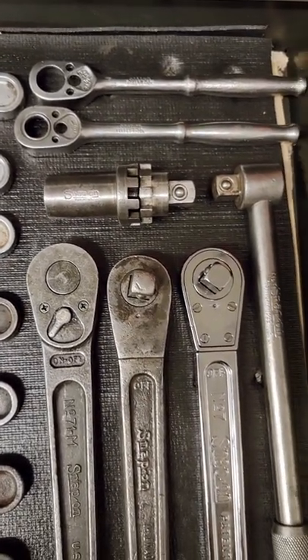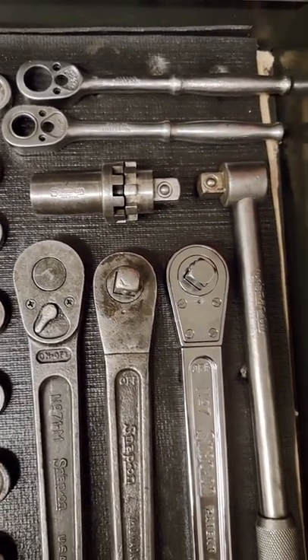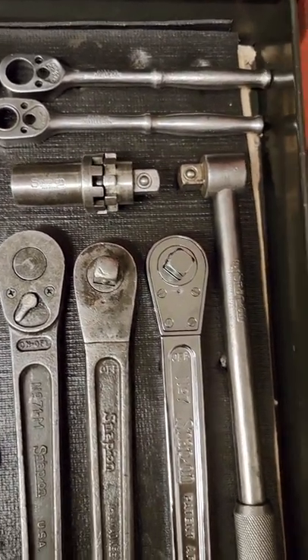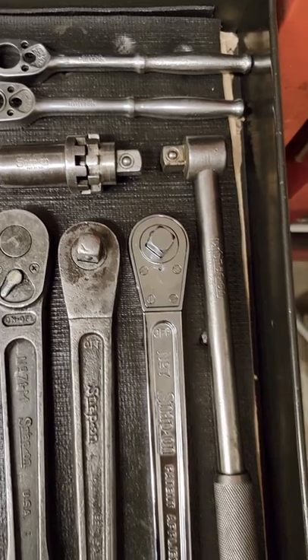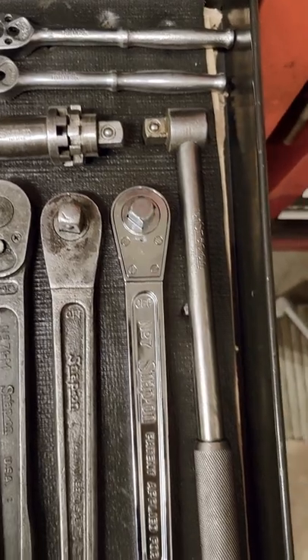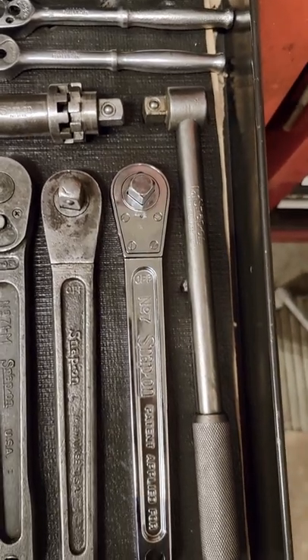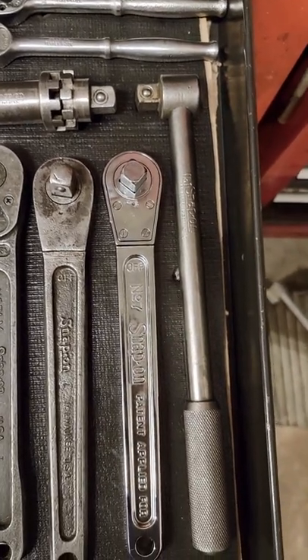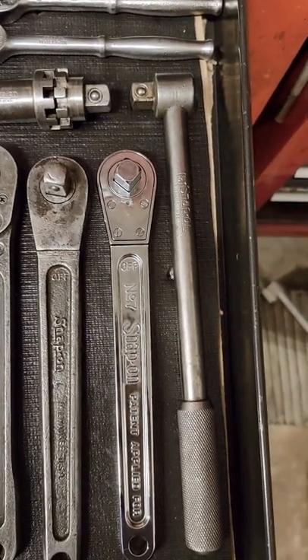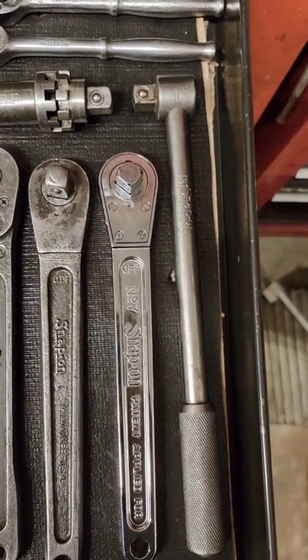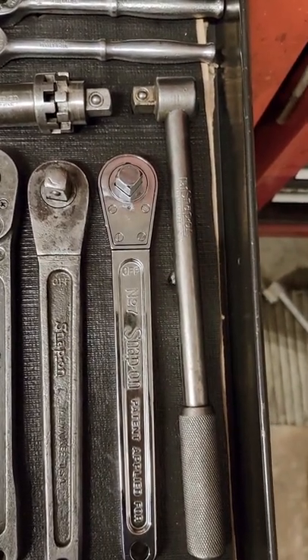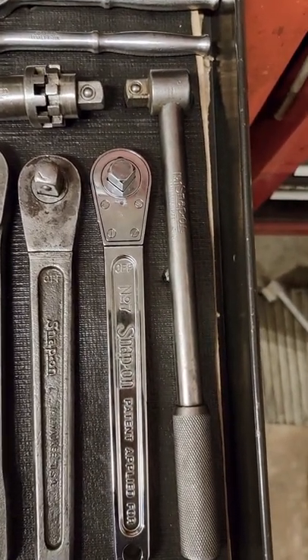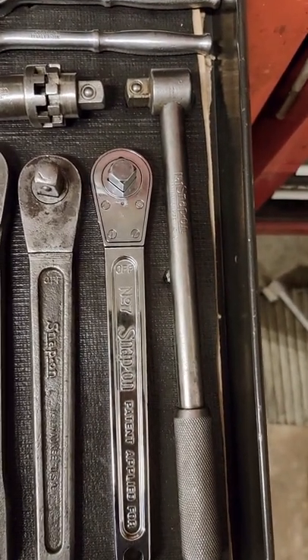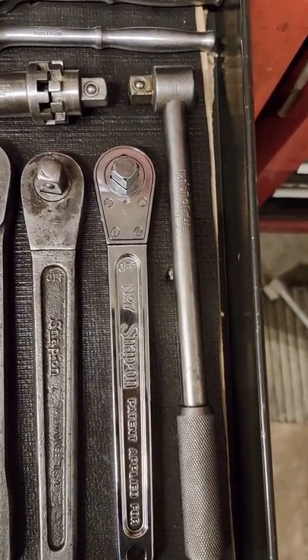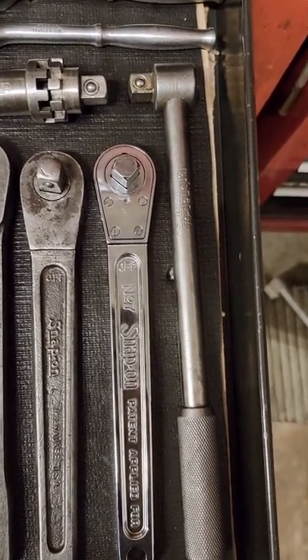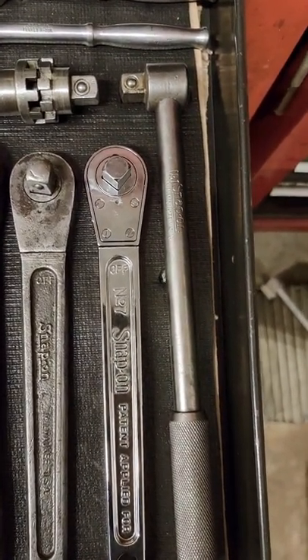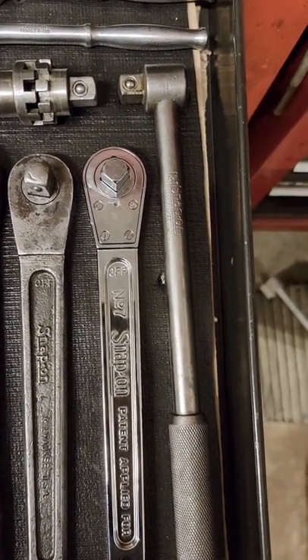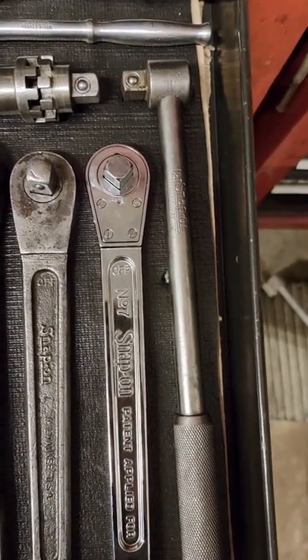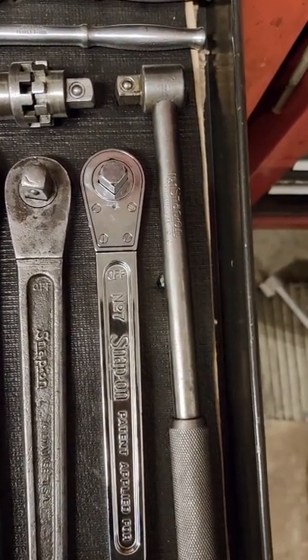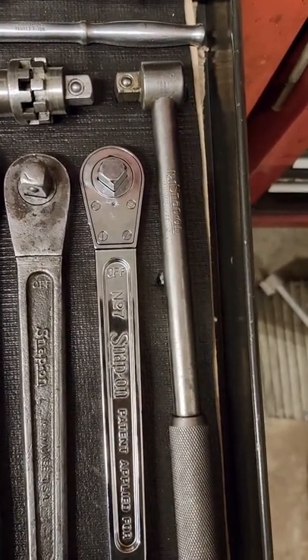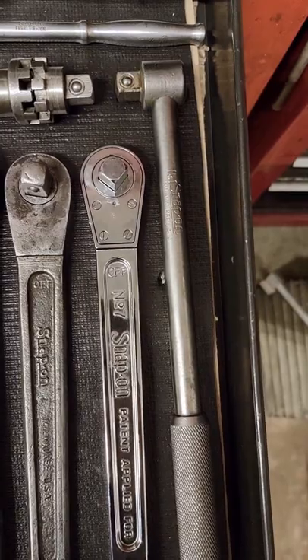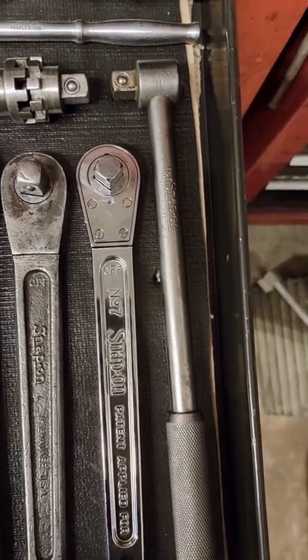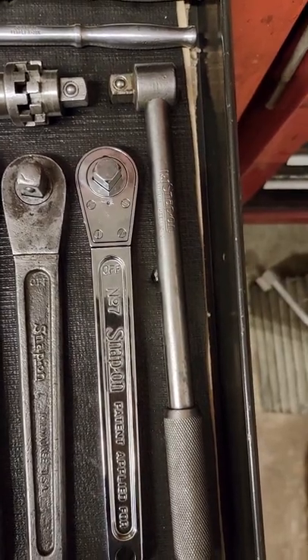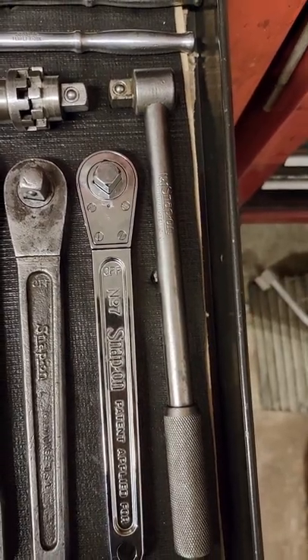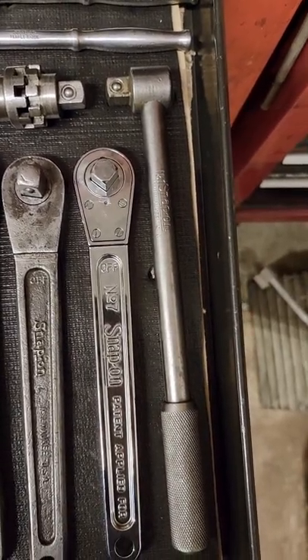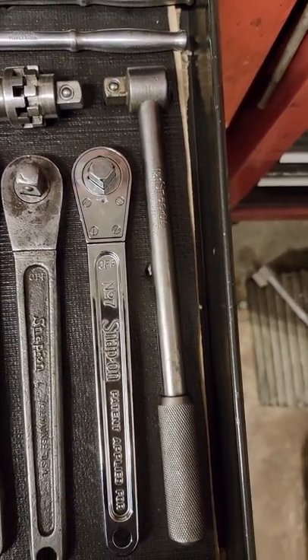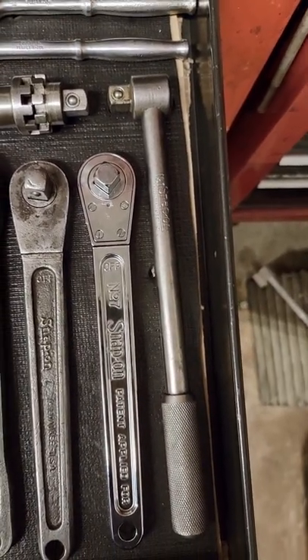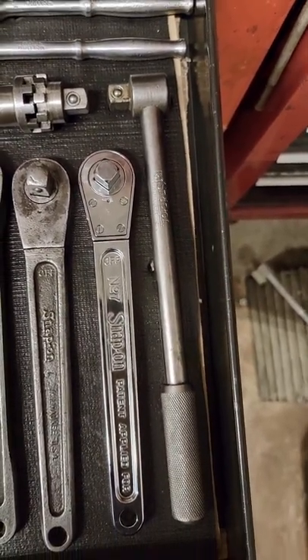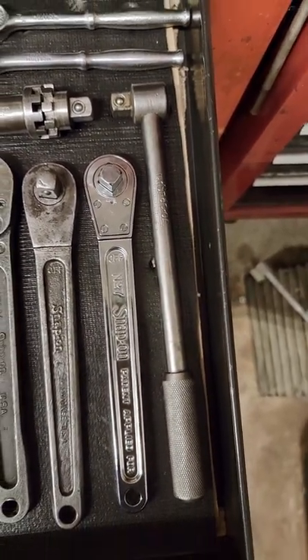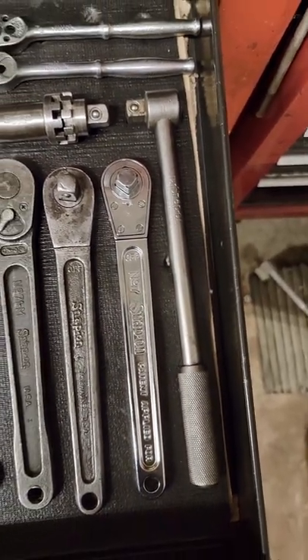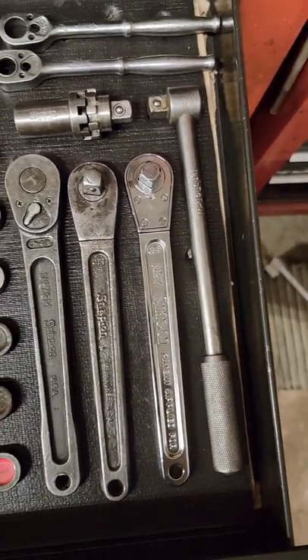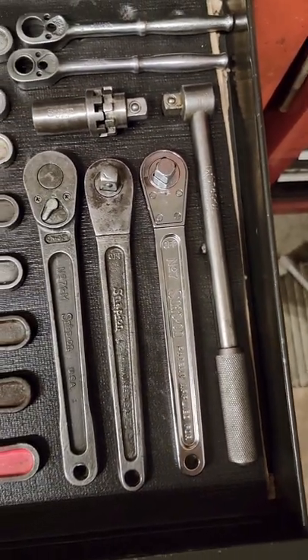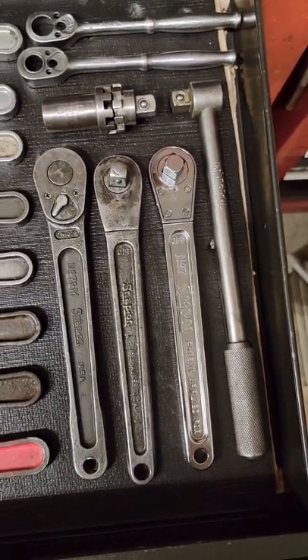Those attach to a breaker bar — that's the number one breaker bar. That particular one didn't come out till about 28 or 29. You sort of have to go by the era when they're not date-stamped.